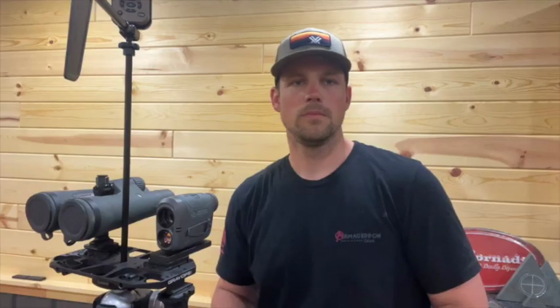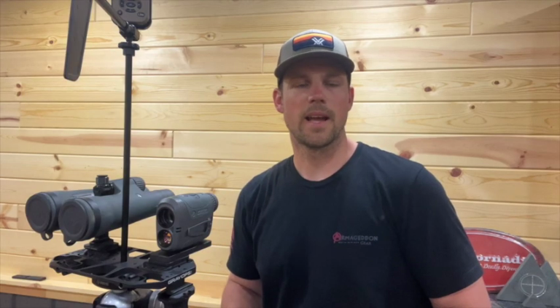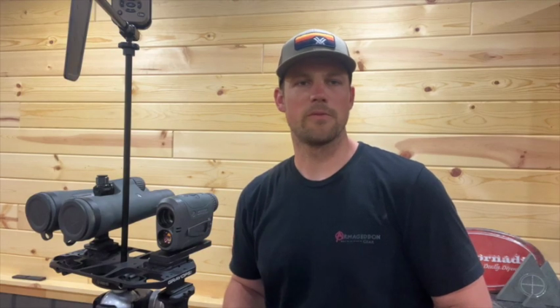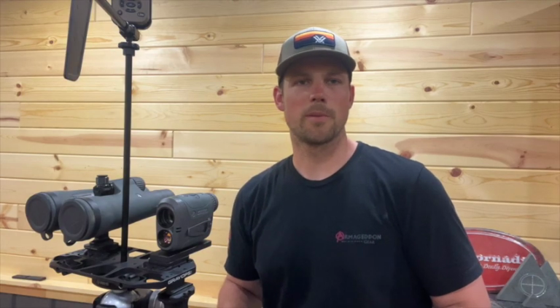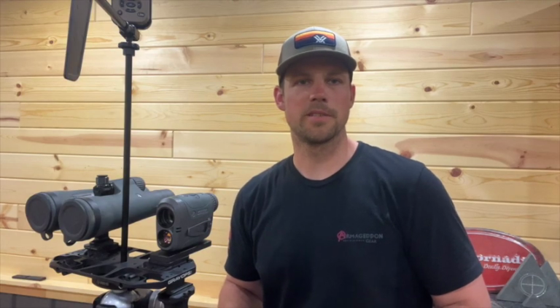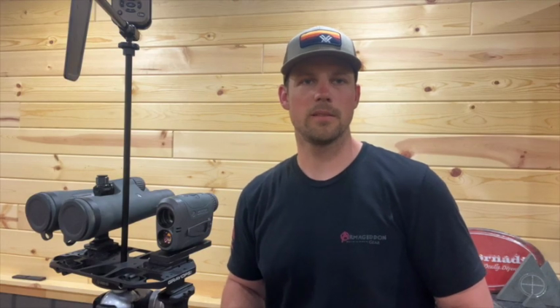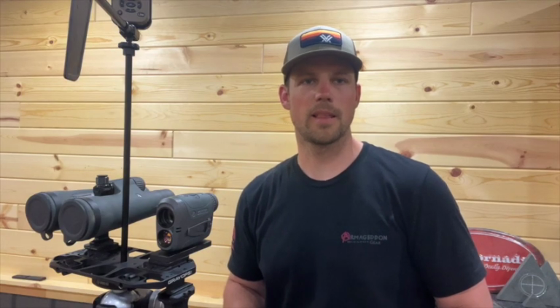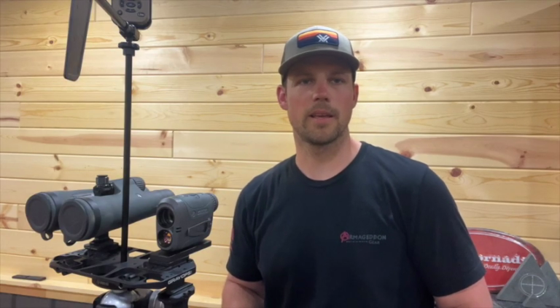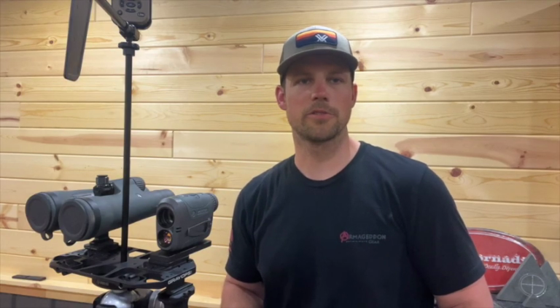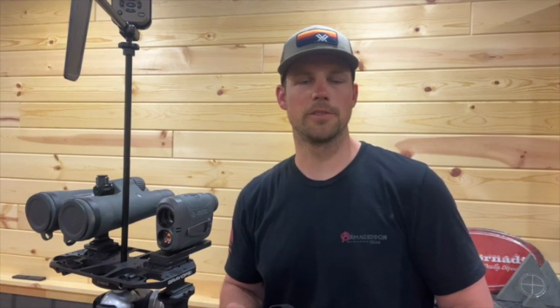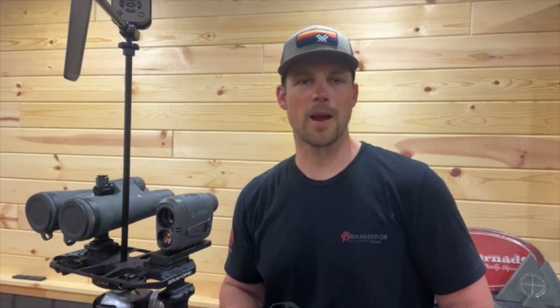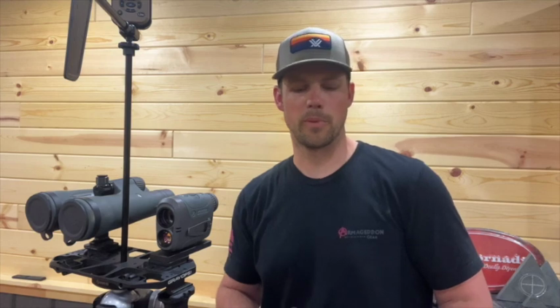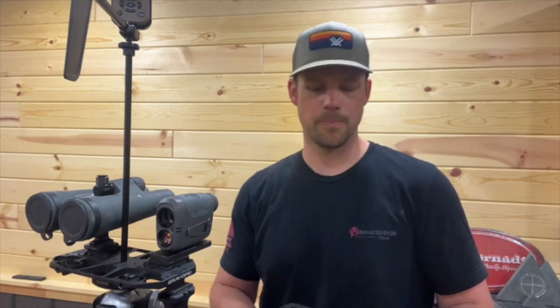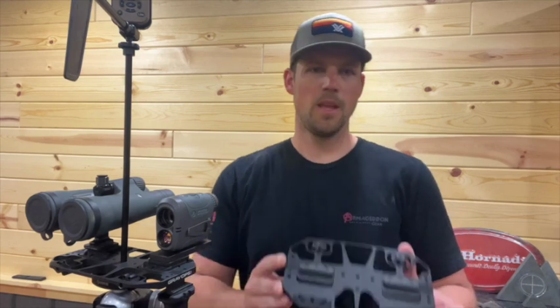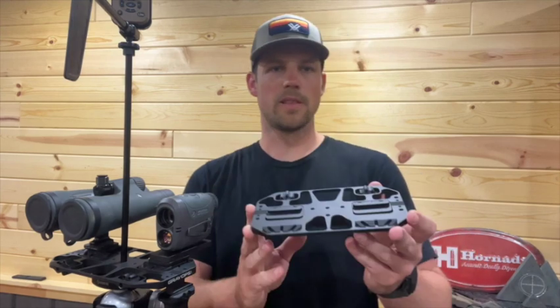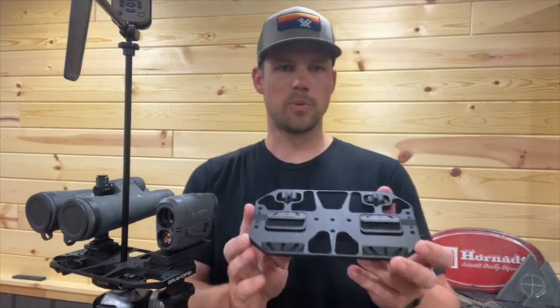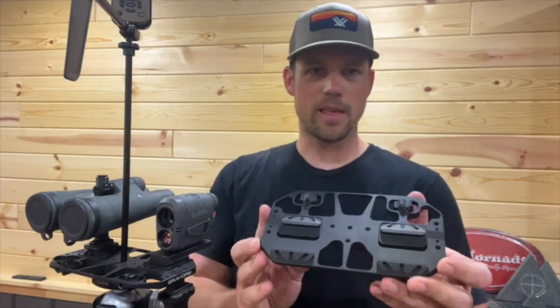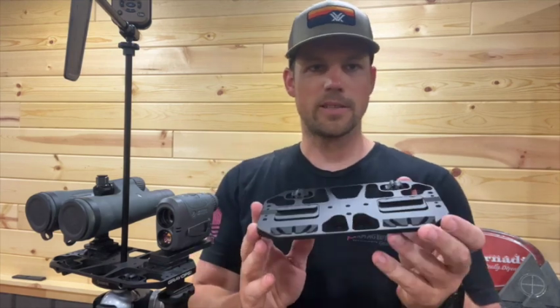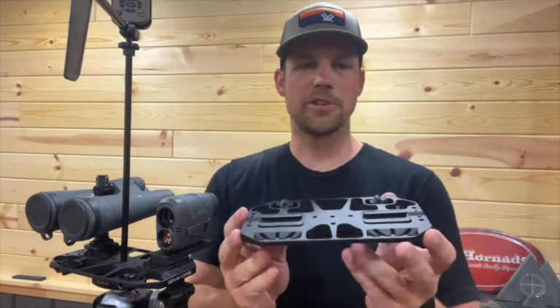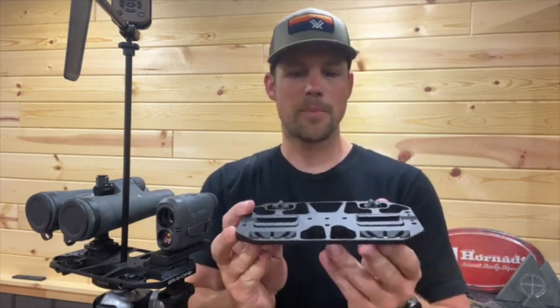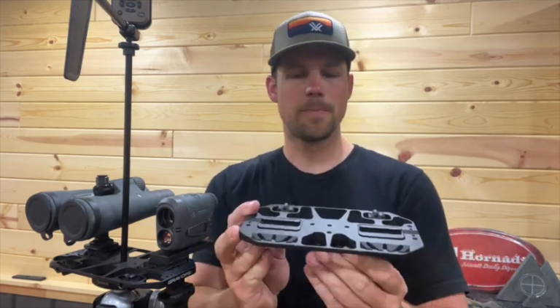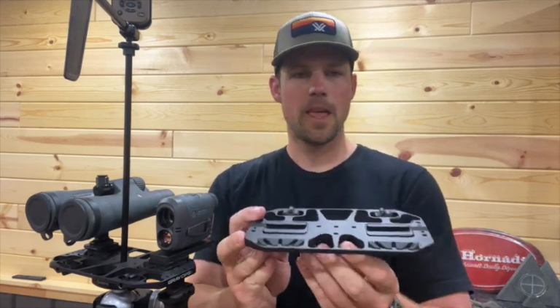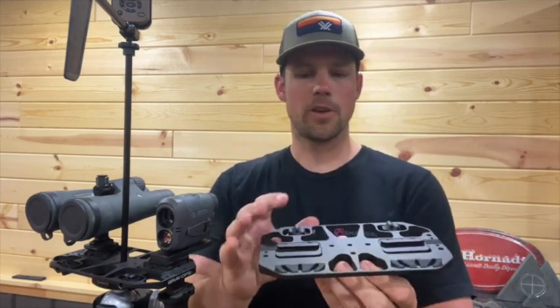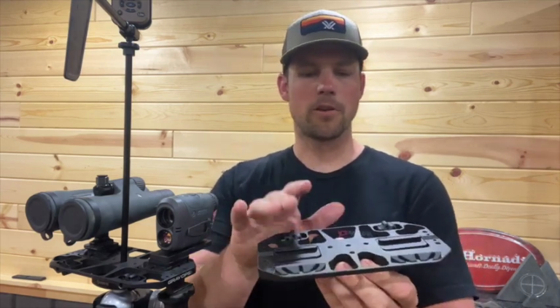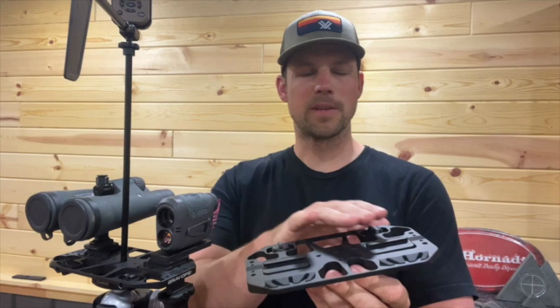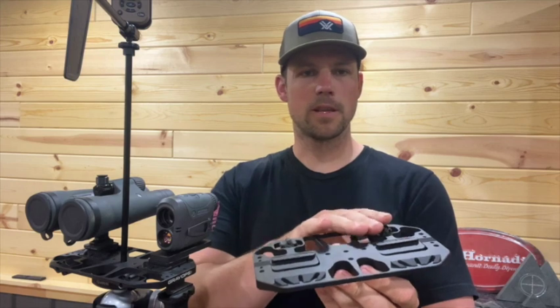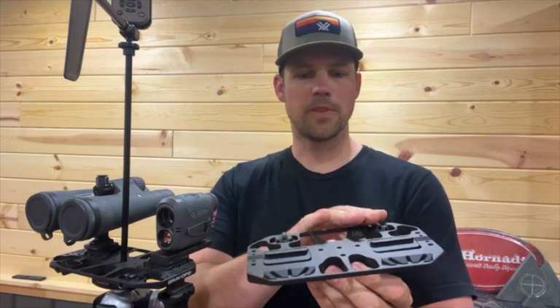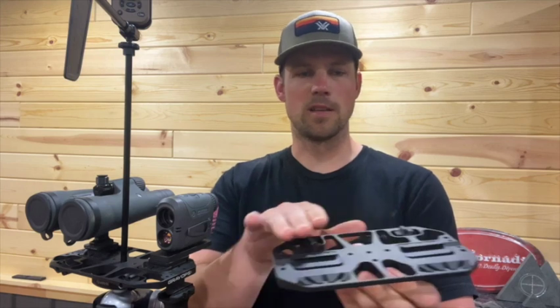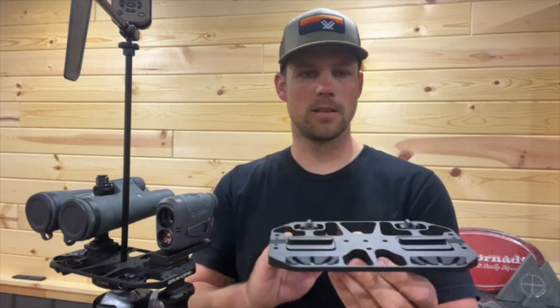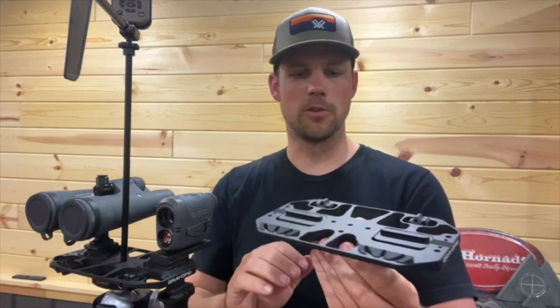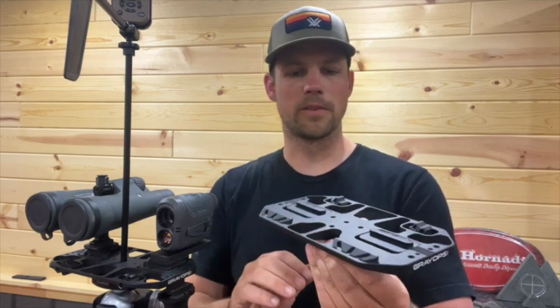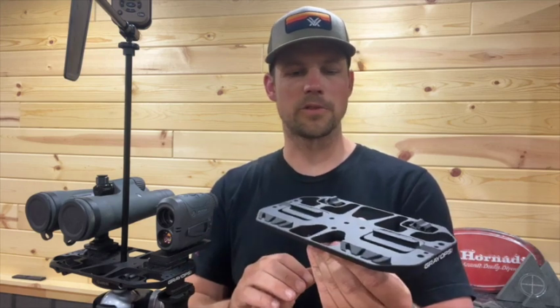Hey guys, Dave with GrayOpCNC. Today I'd like to introduce our Hunter tripod plate. This is a plate that you can attach to your tripod and you can mount optics on it as well as a slew of different accessories.